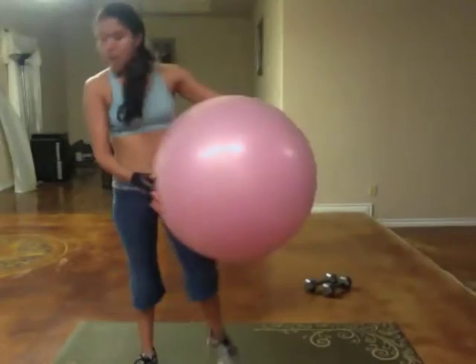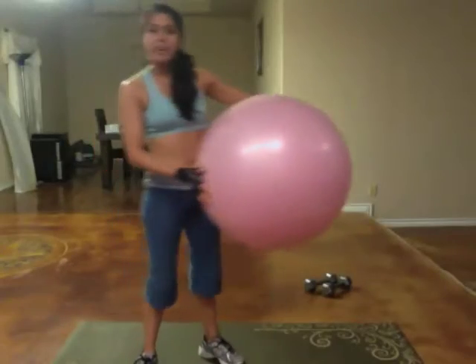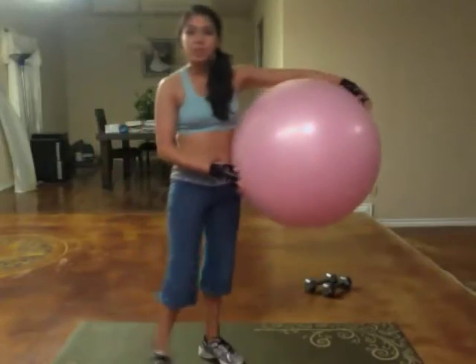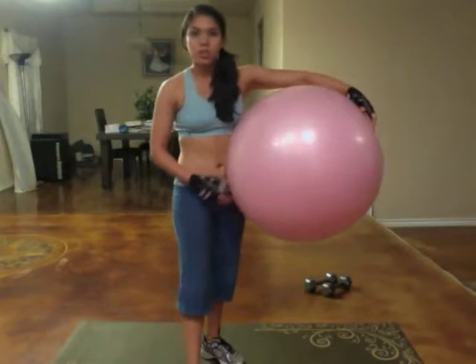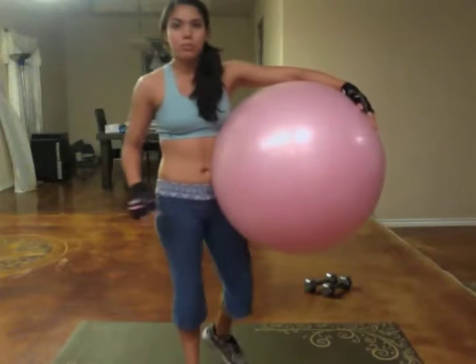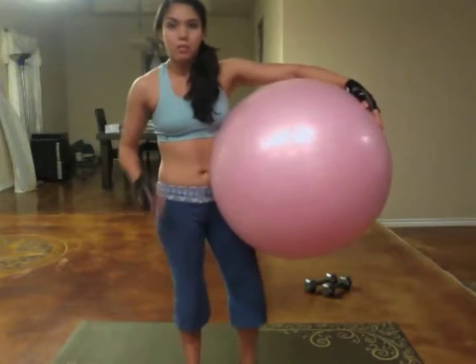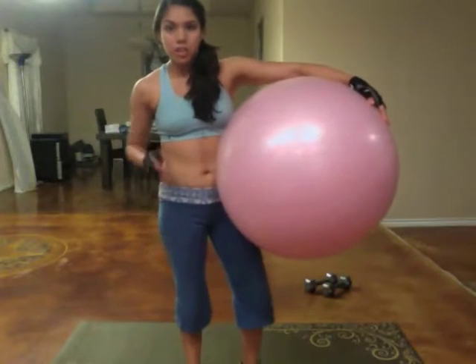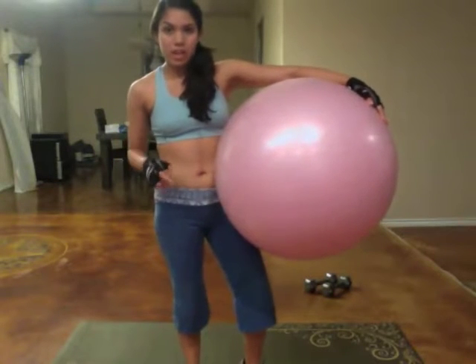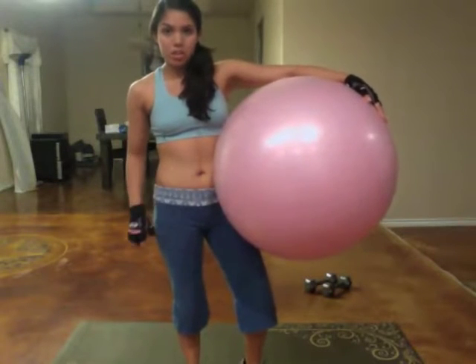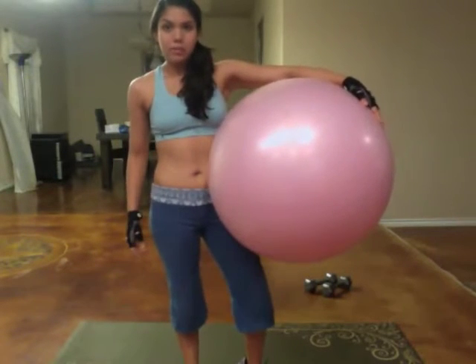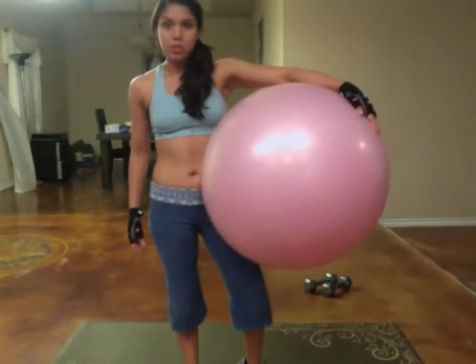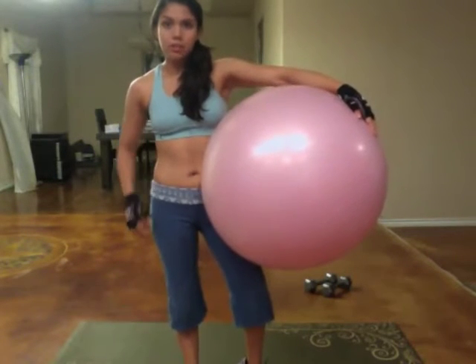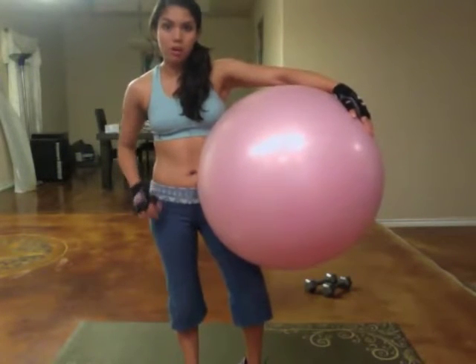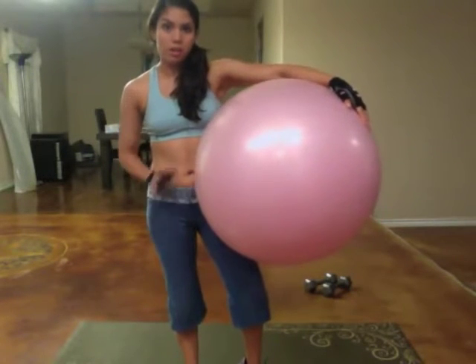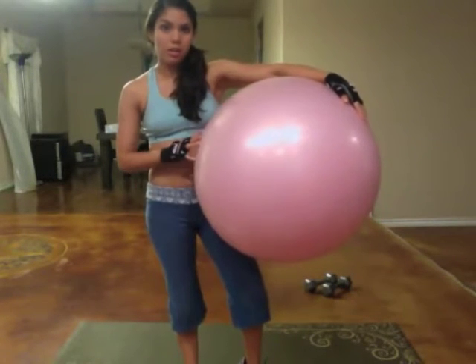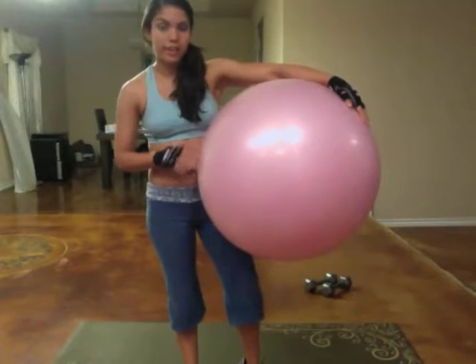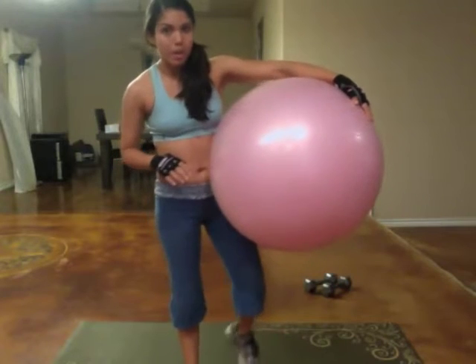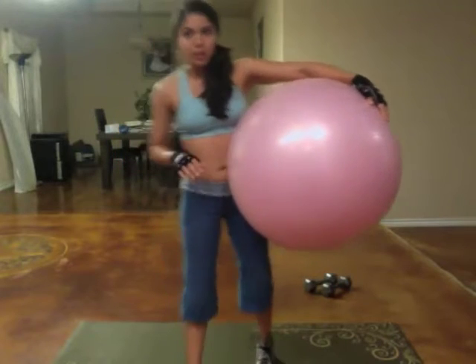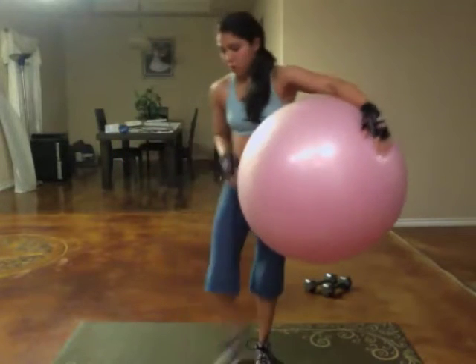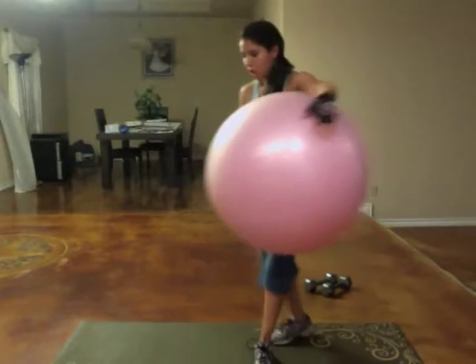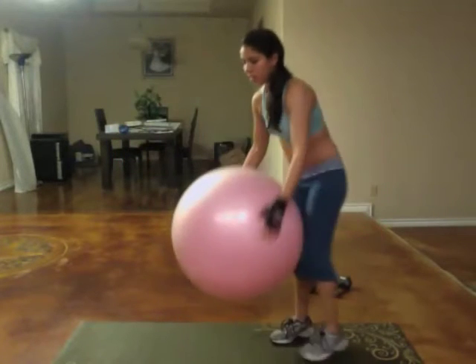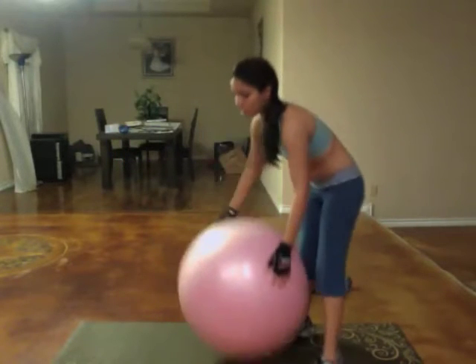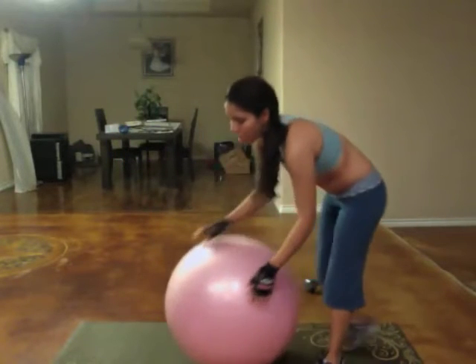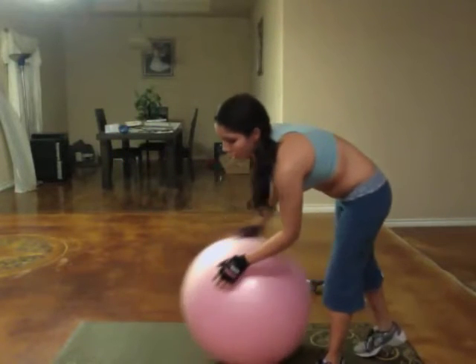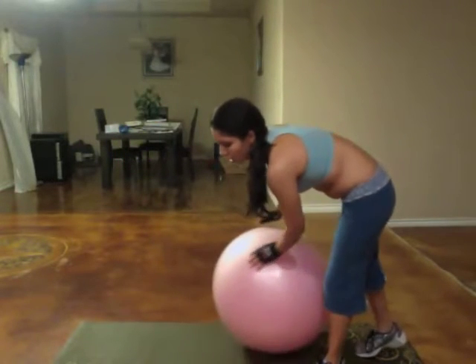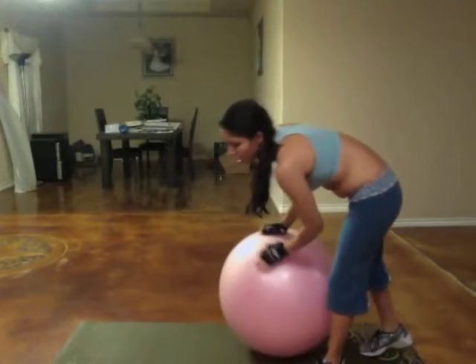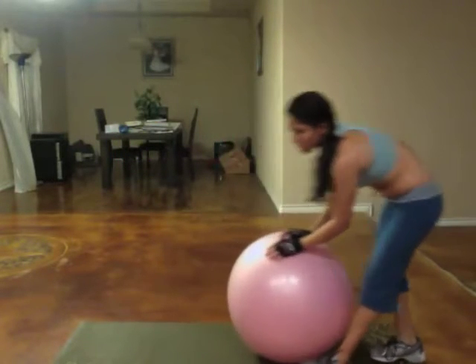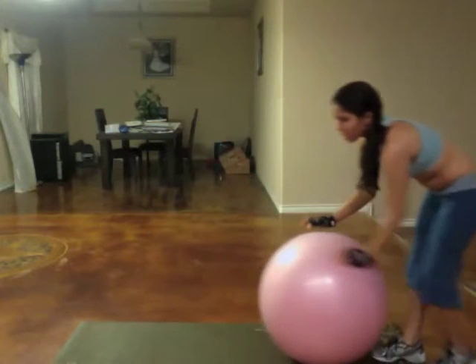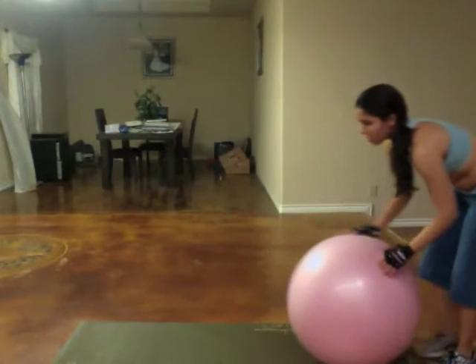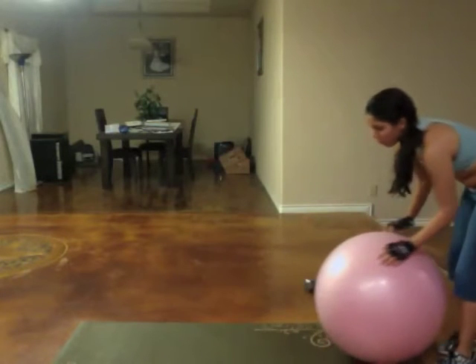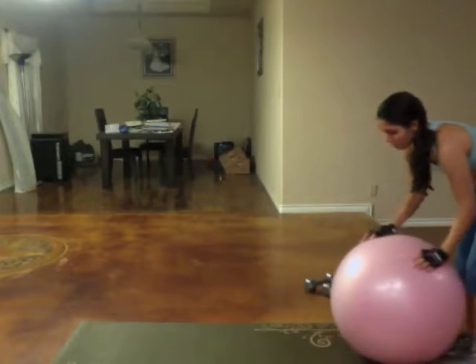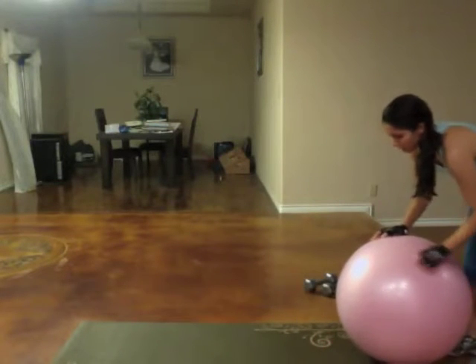Alright guys, I'm going to show you the first exercise in the circuit I'm going to be doing later for your arms on an incline. I call these the two down one up inclines.